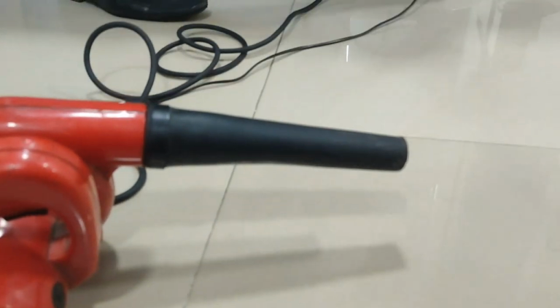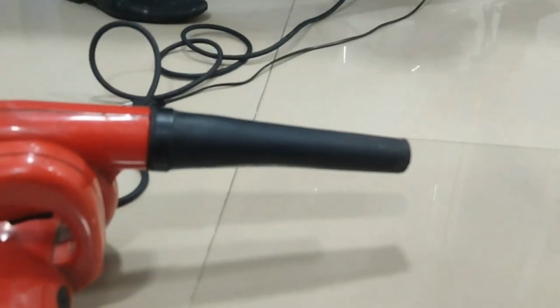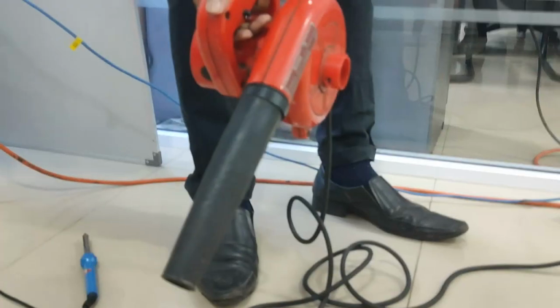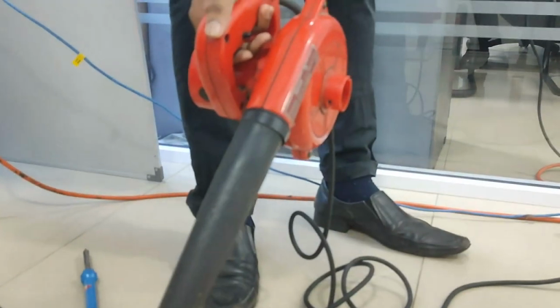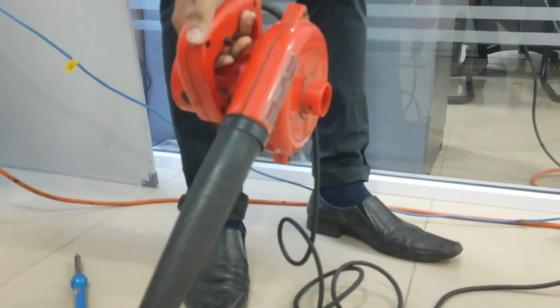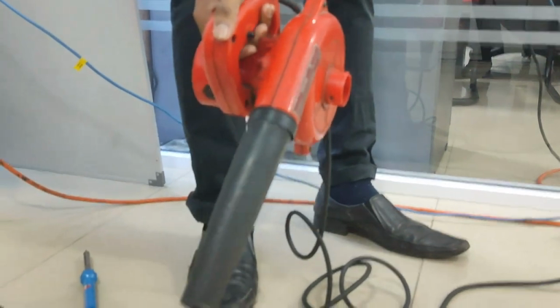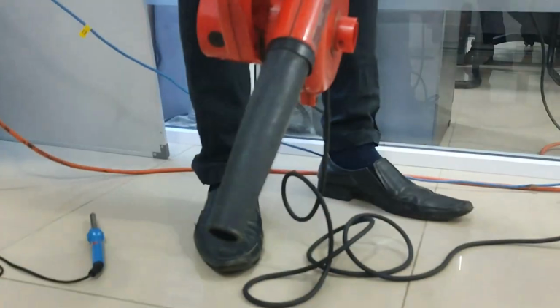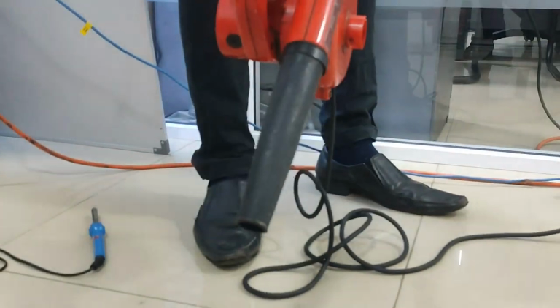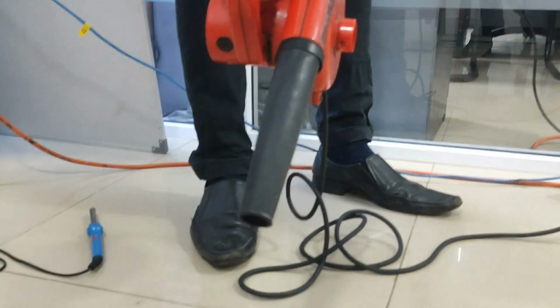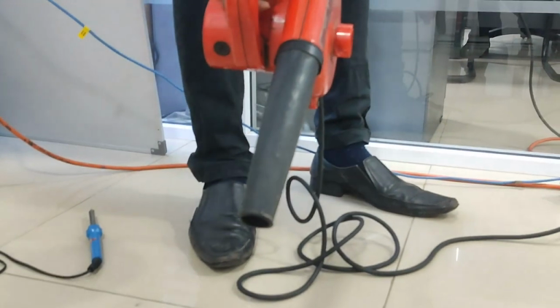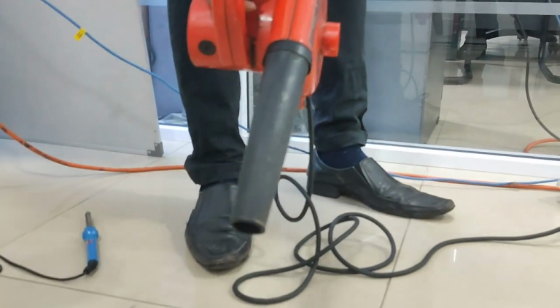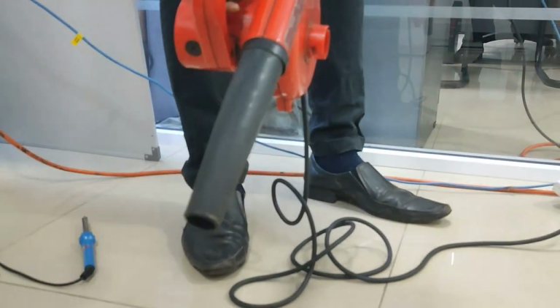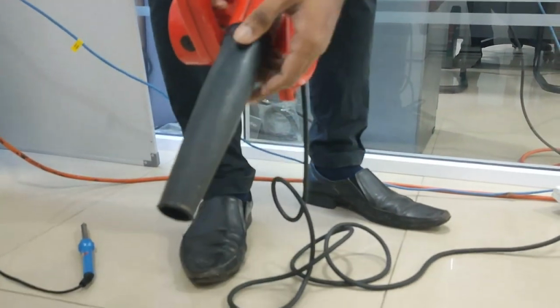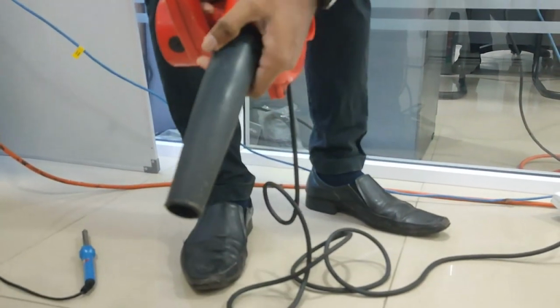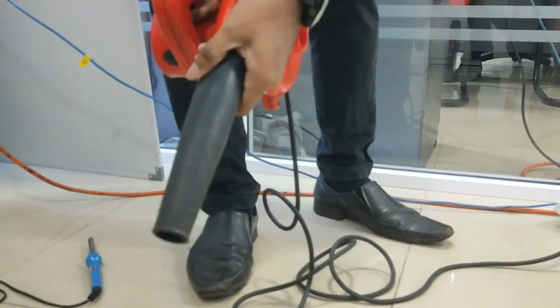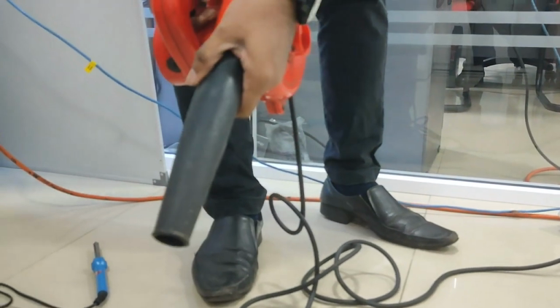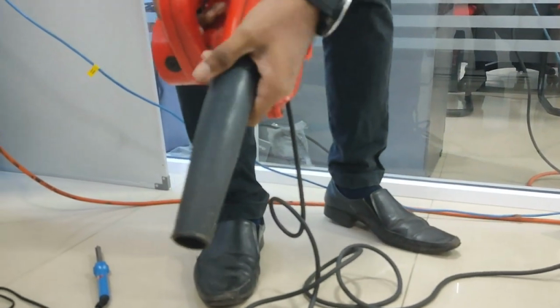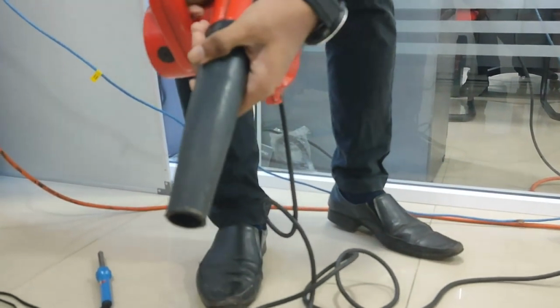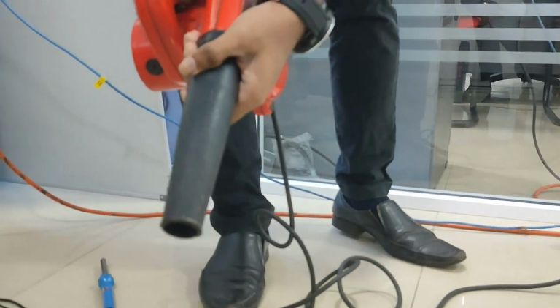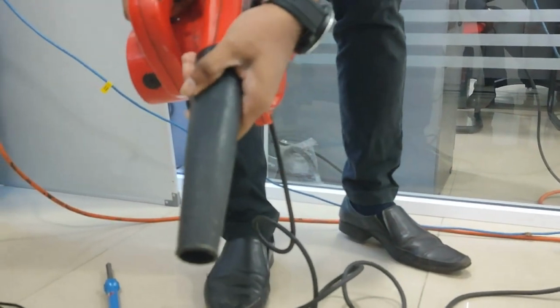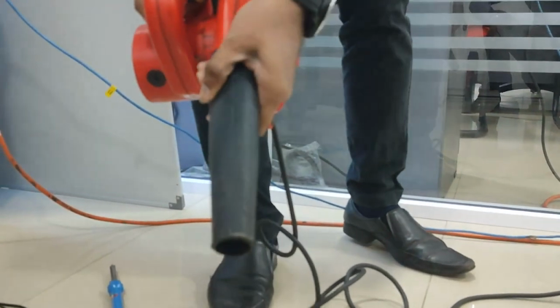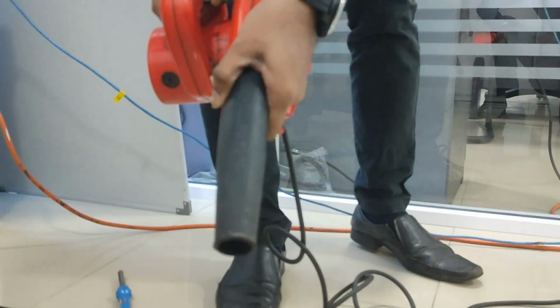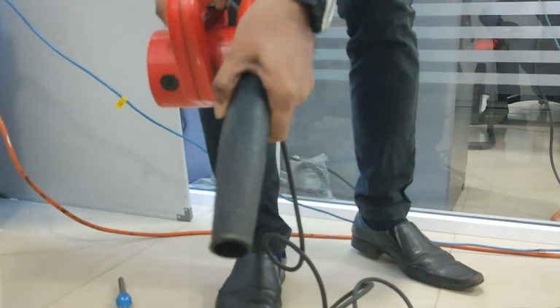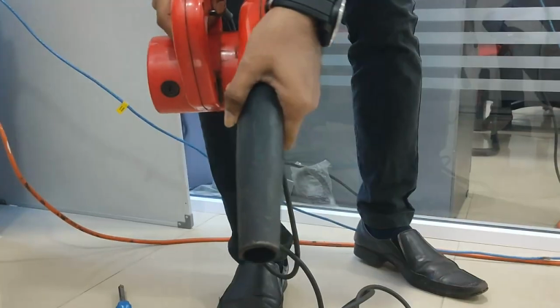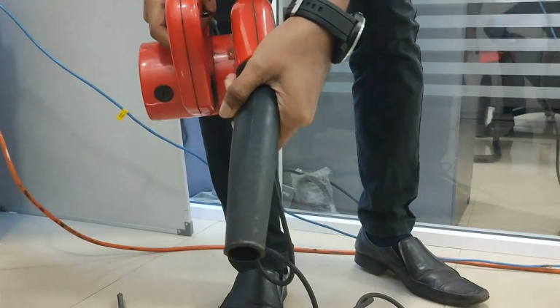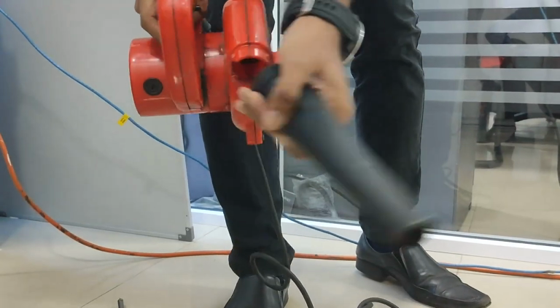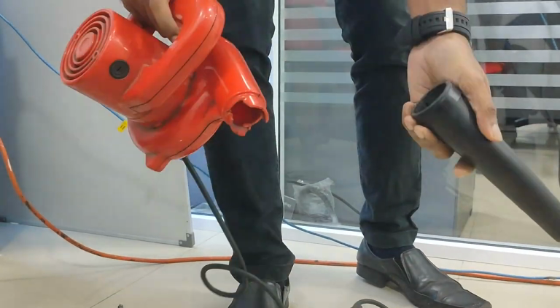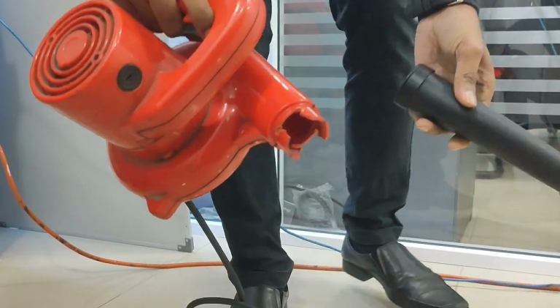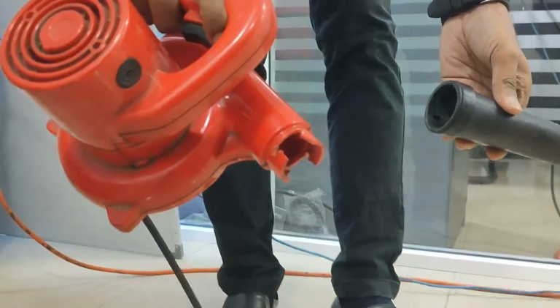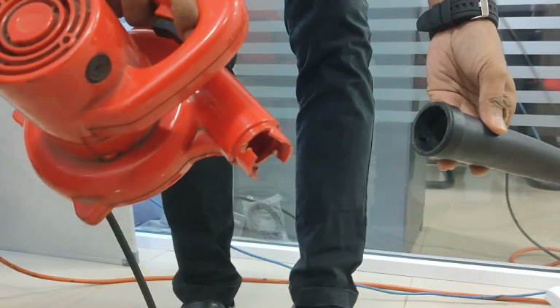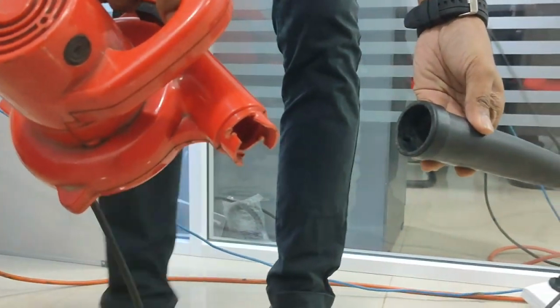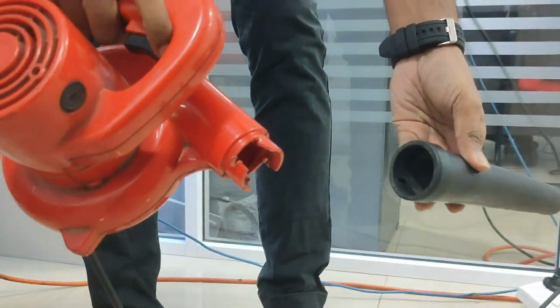When you do this — what do you do? It is complete. The parts you need are on the other side.